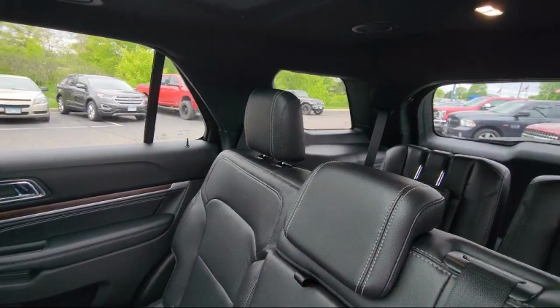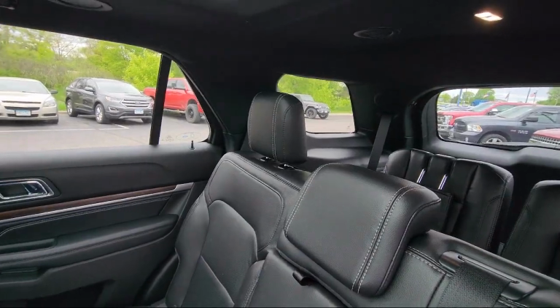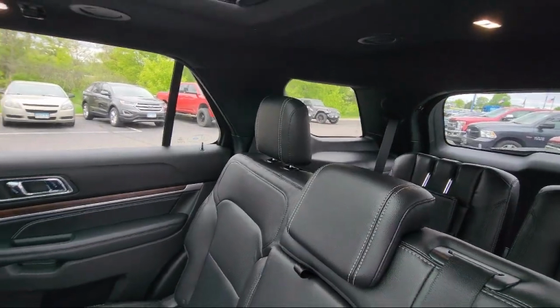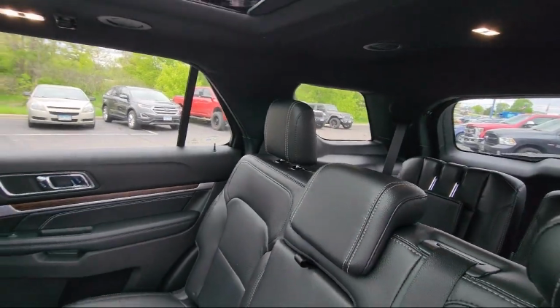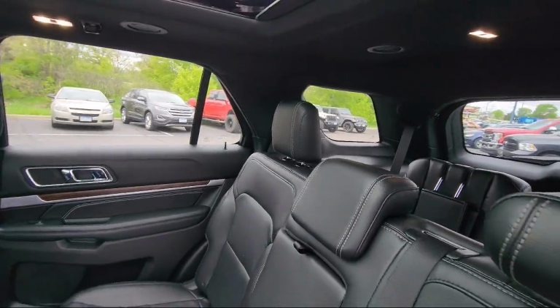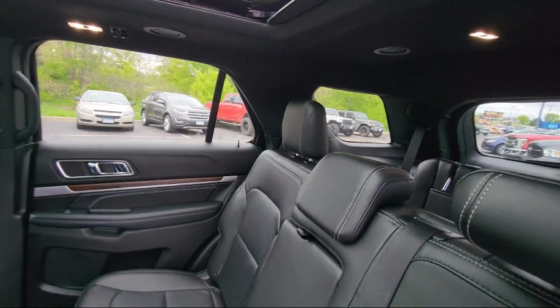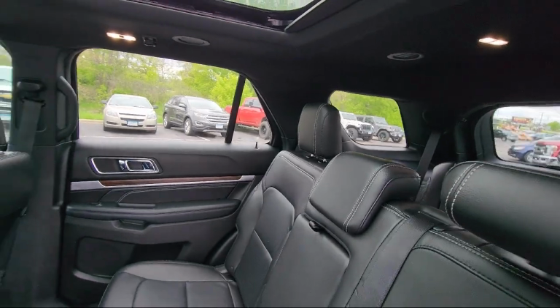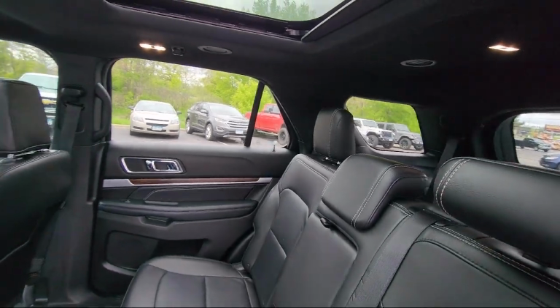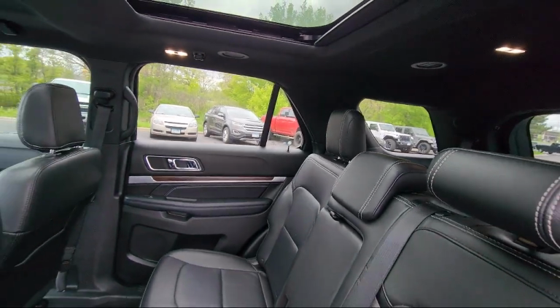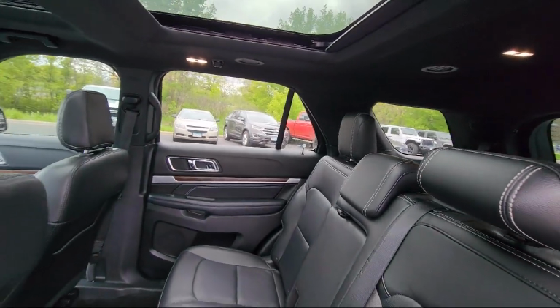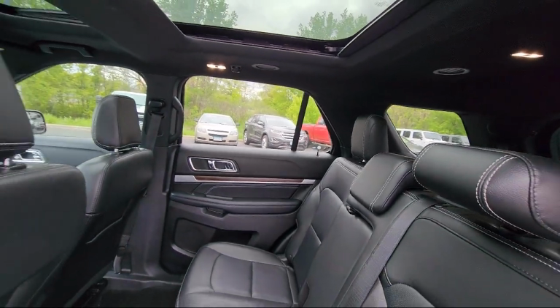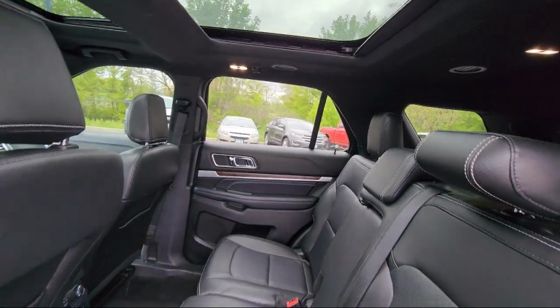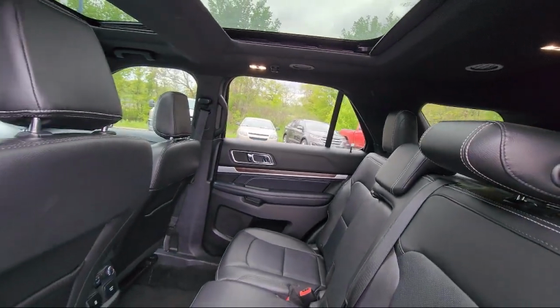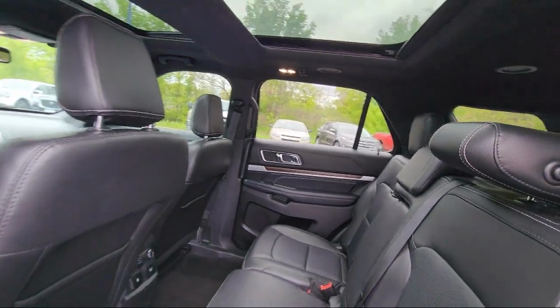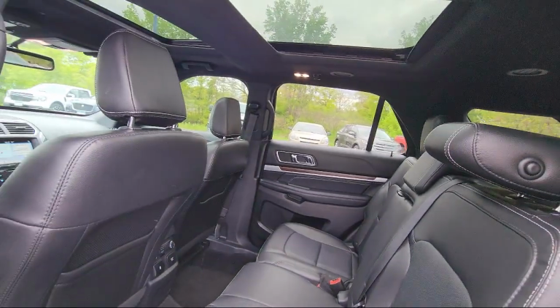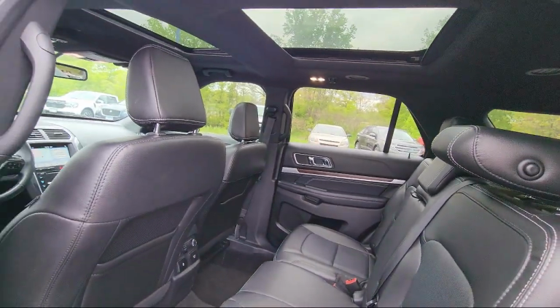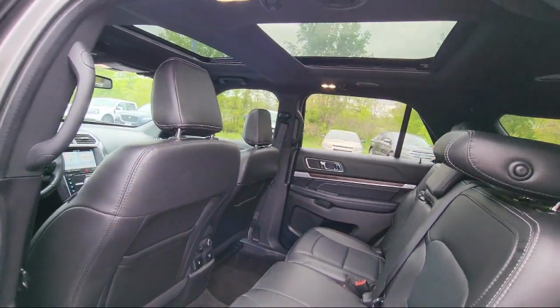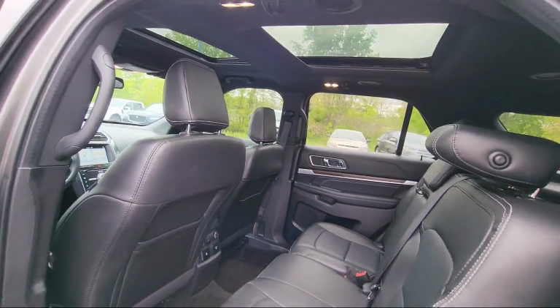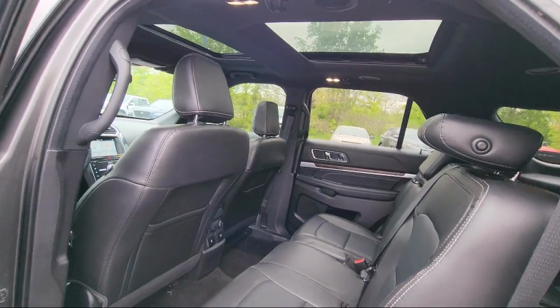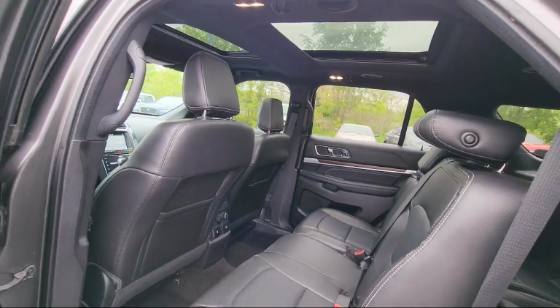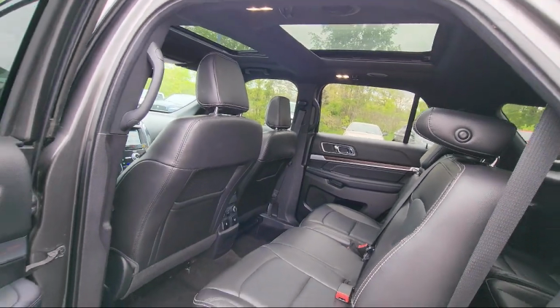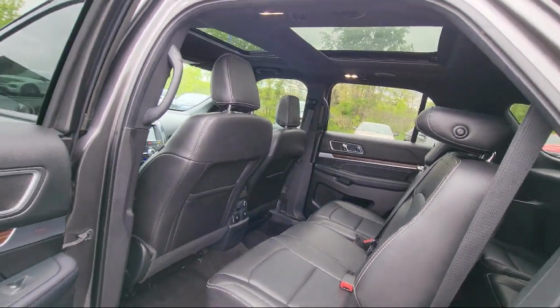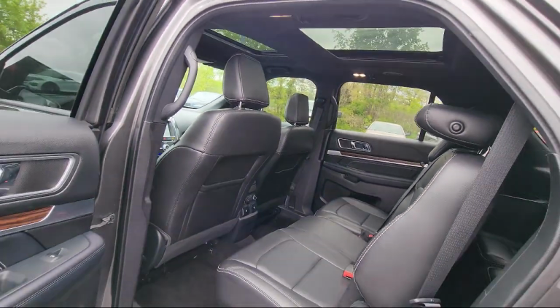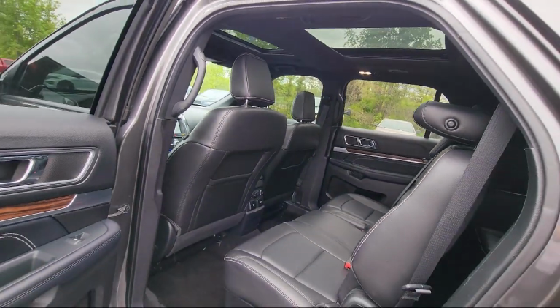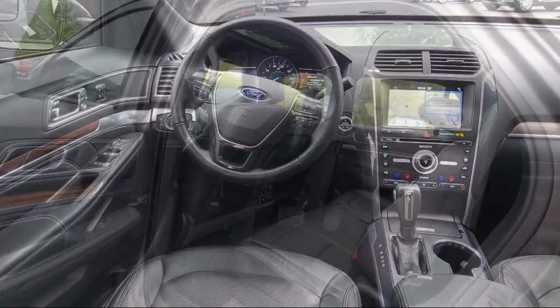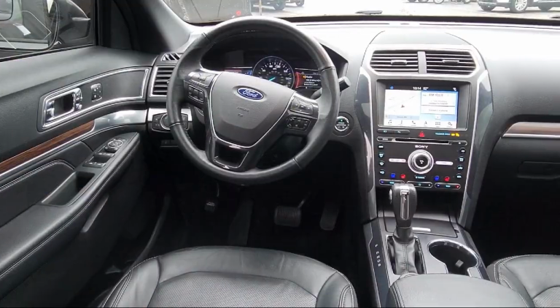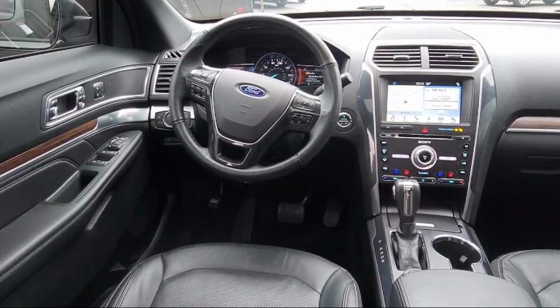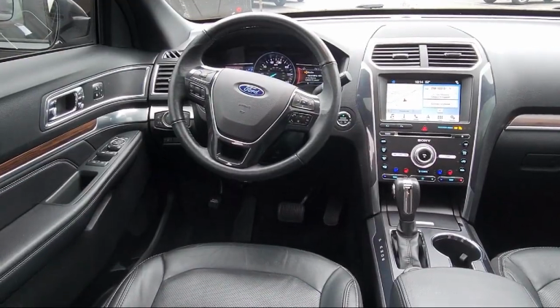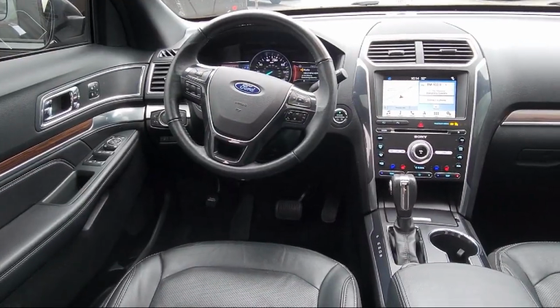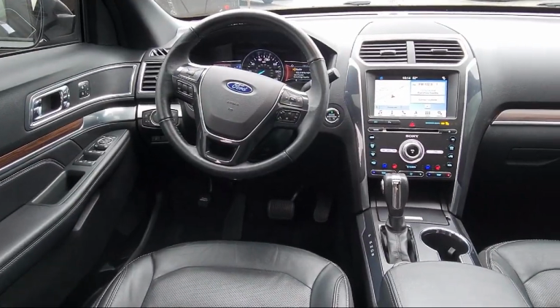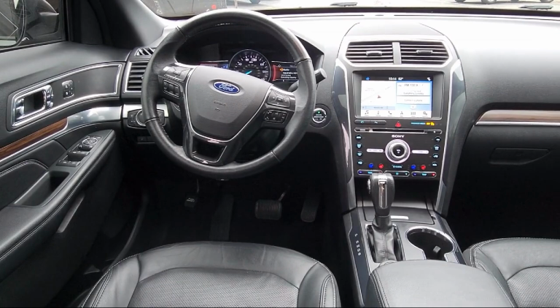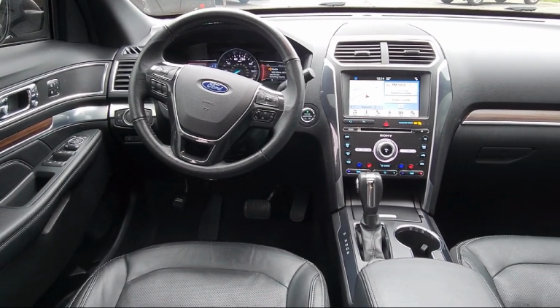Since 1925, family-owned Waconia Ford has been proudly serving our friends and neighbors, providing the best purchasing experience around, from our friendly bilingual staff to our Ford Master Certified Technicians.